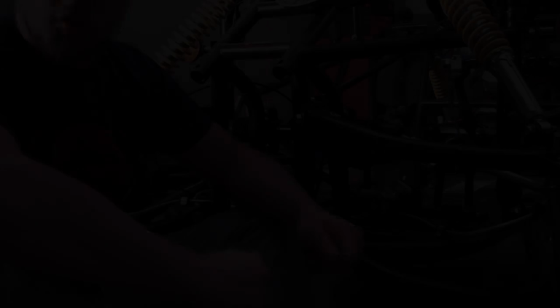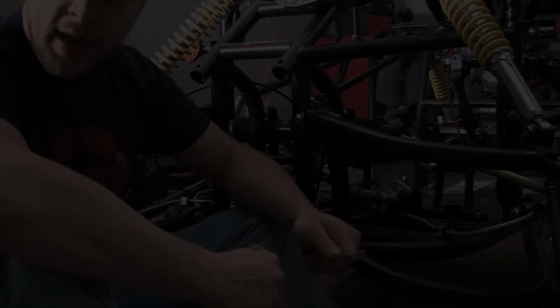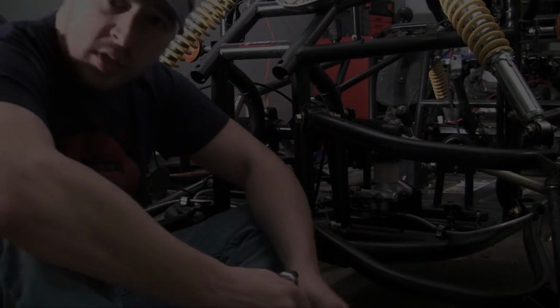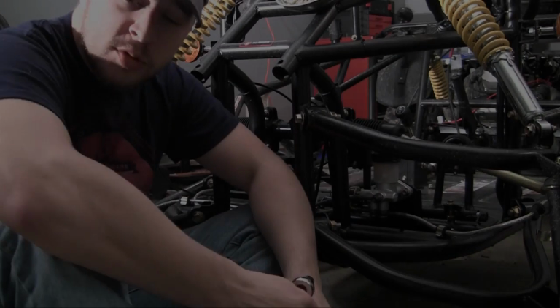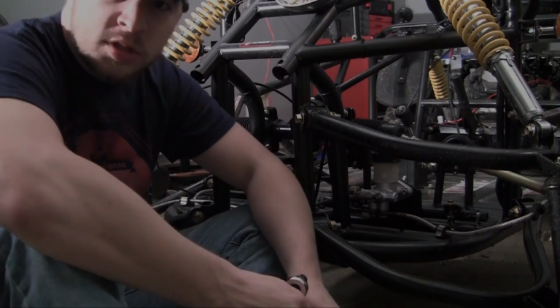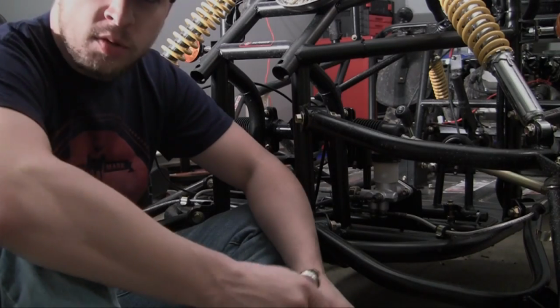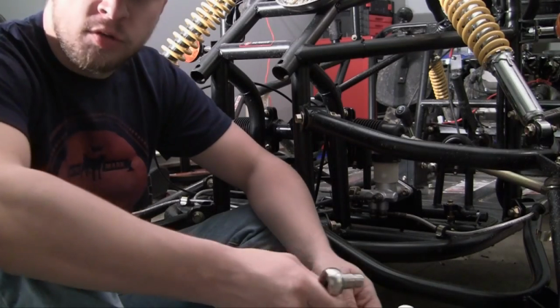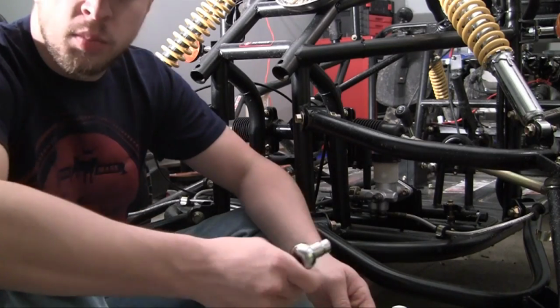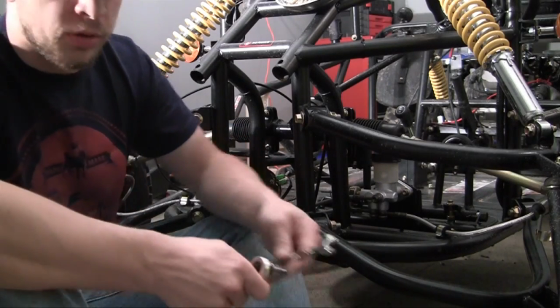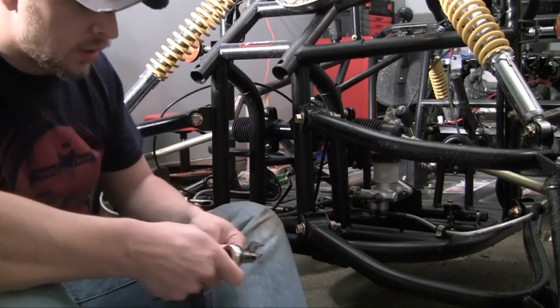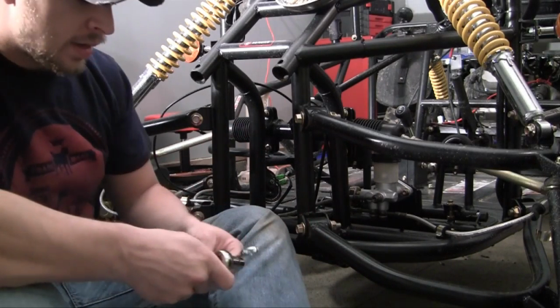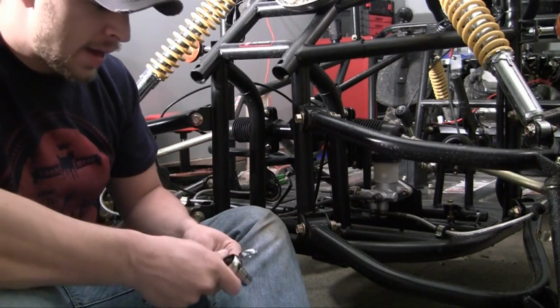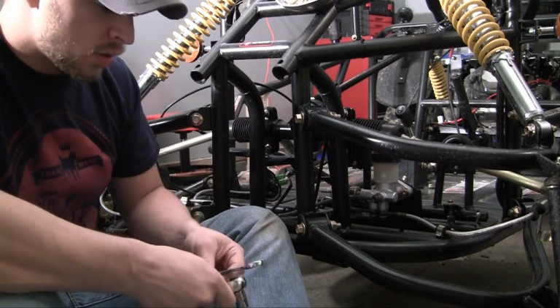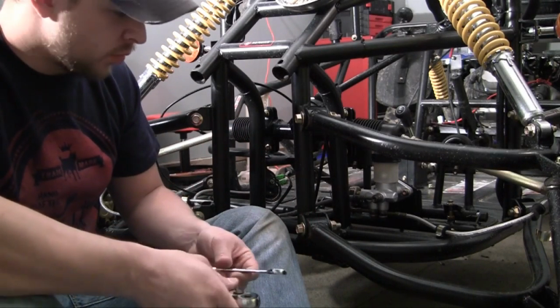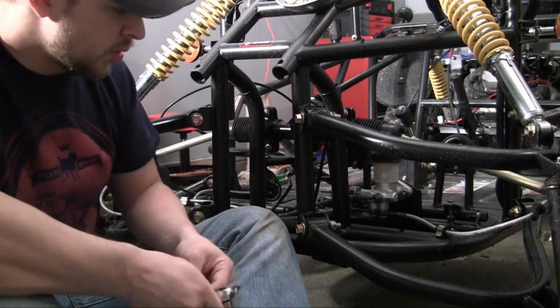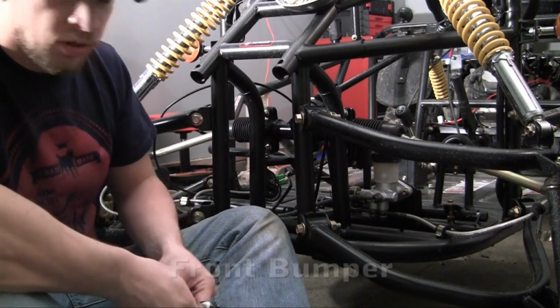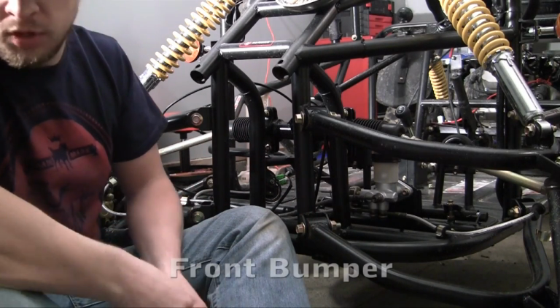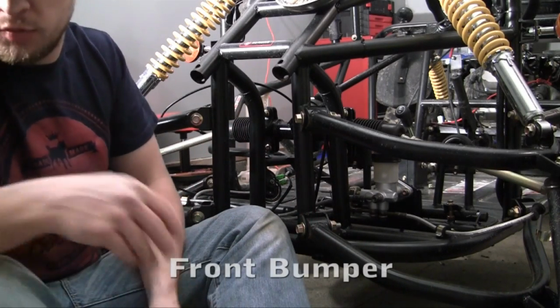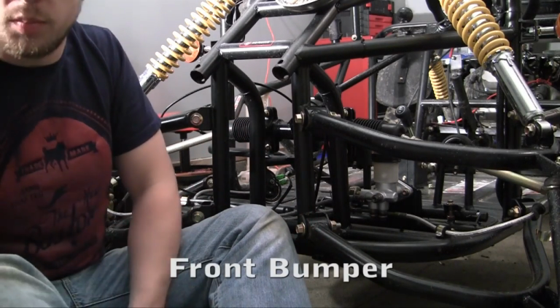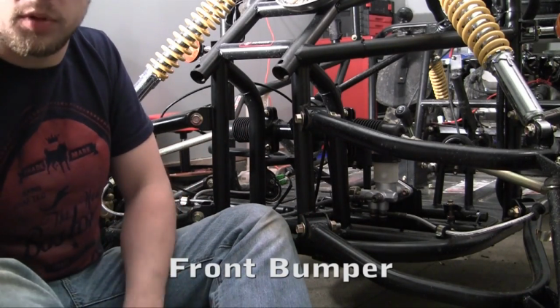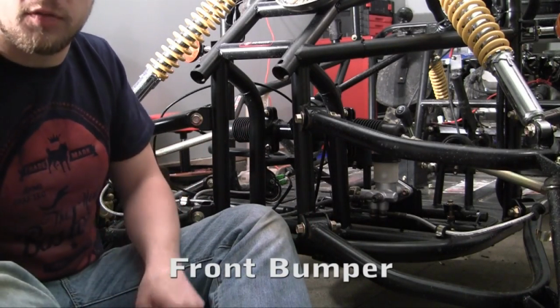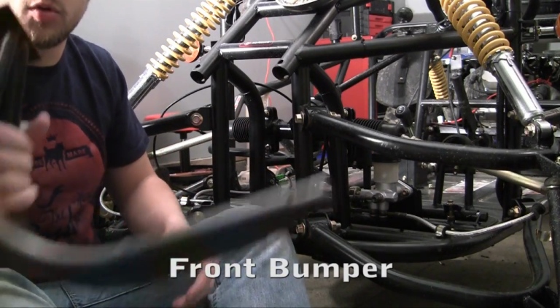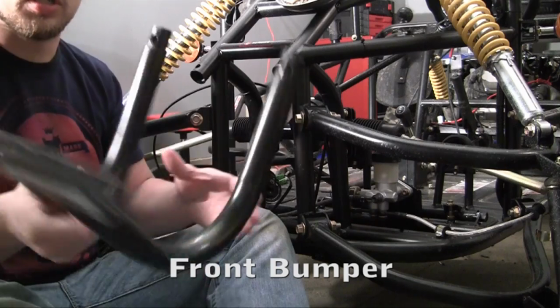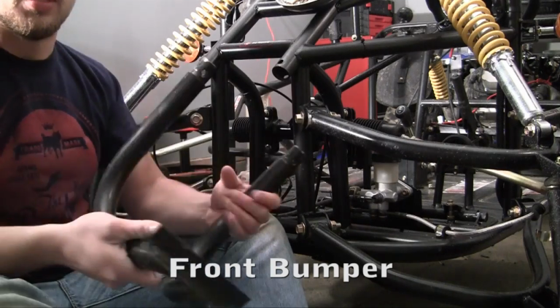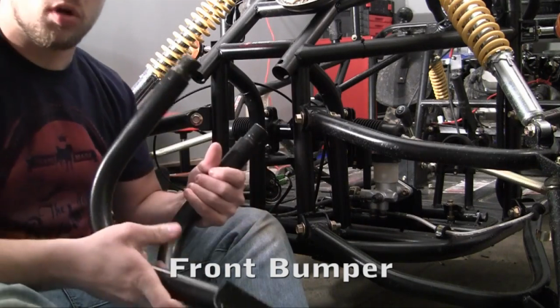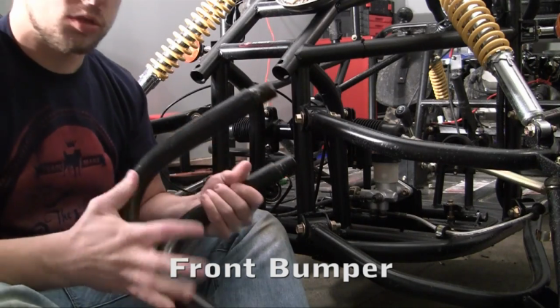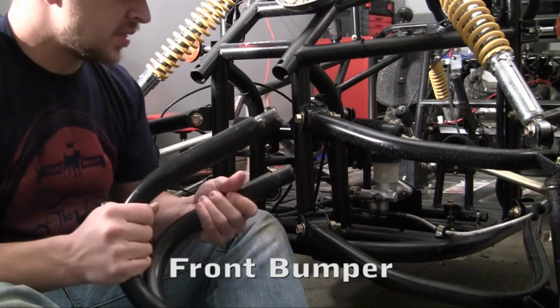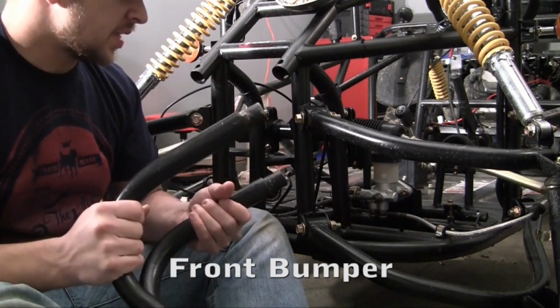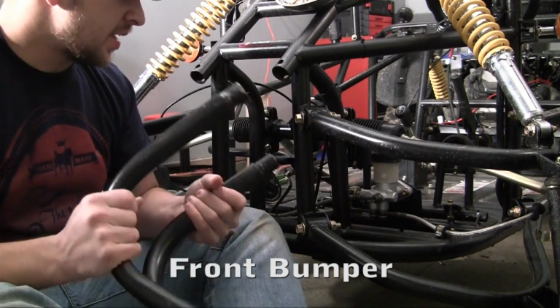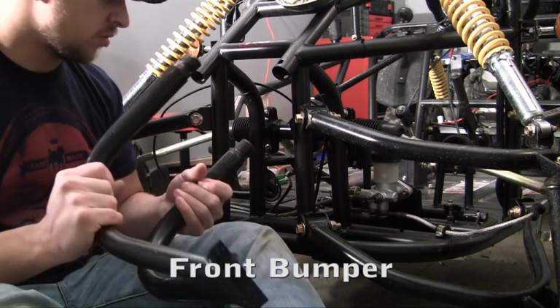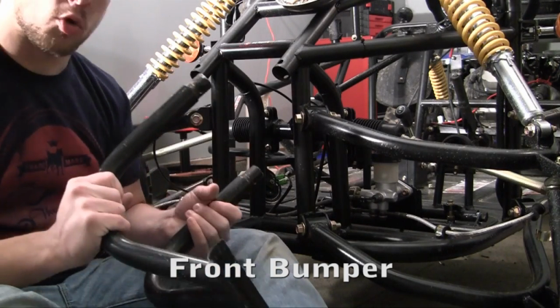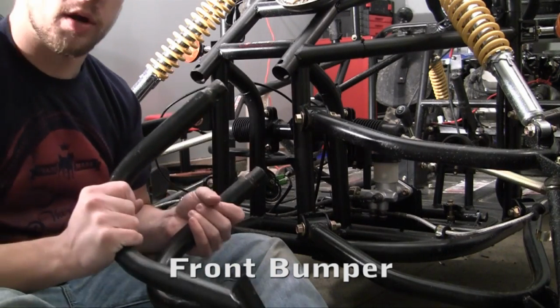So now we get to install the front bumper. If you're building your own frame, the front bumper is one of those pieces that isn't required.